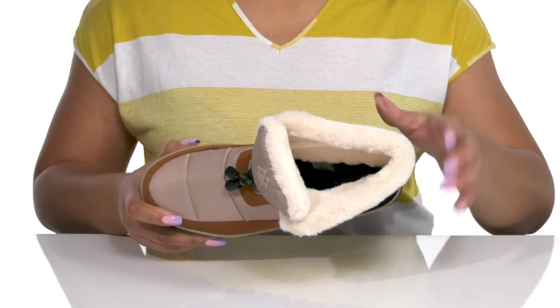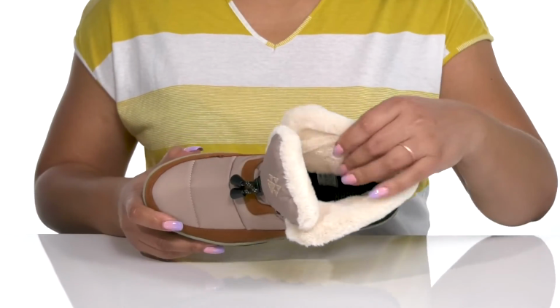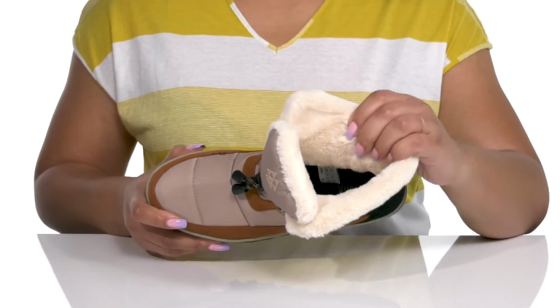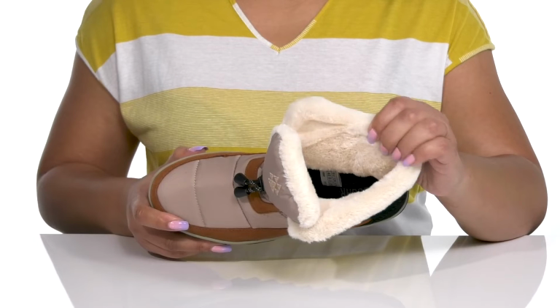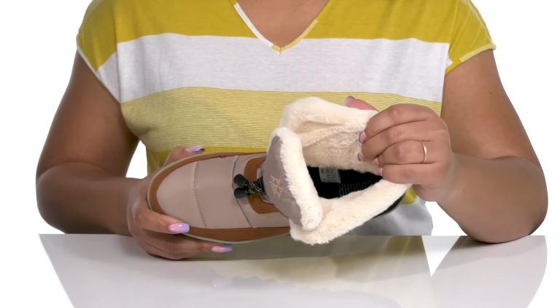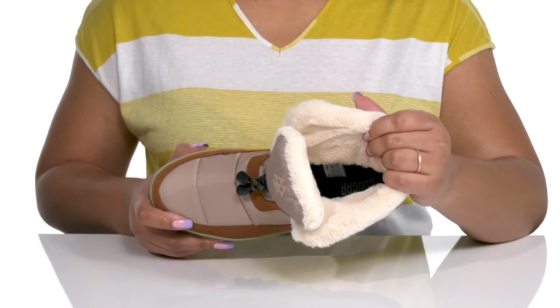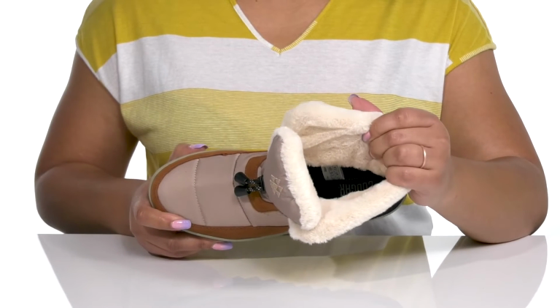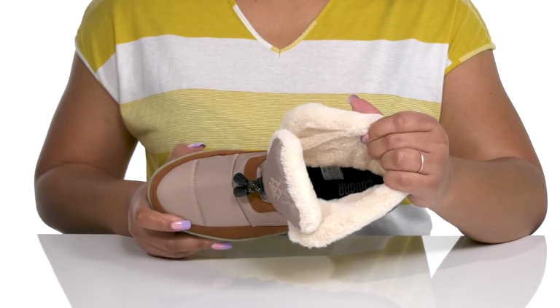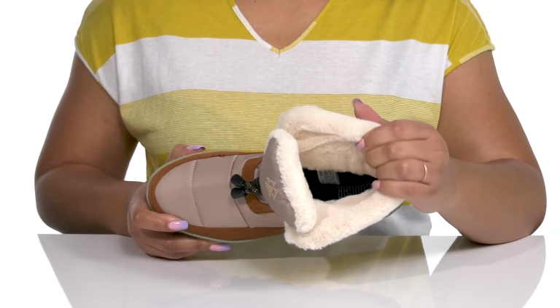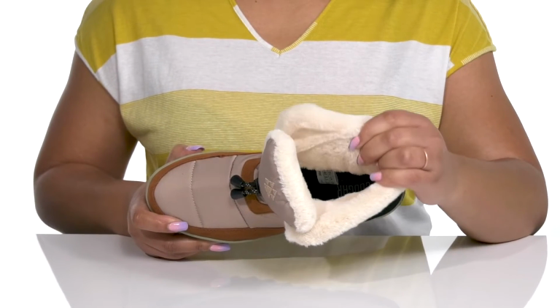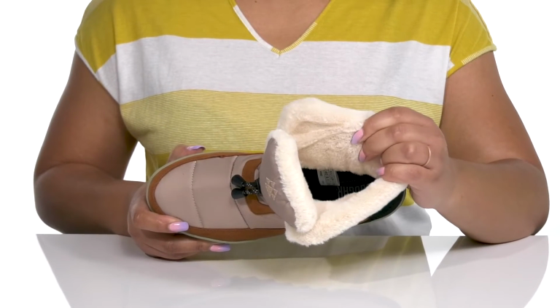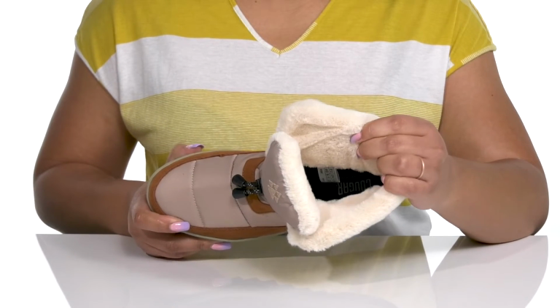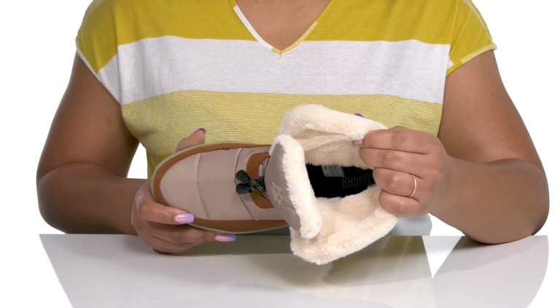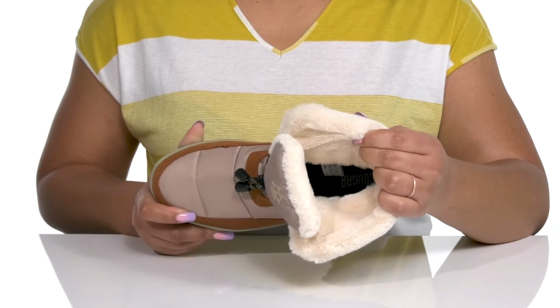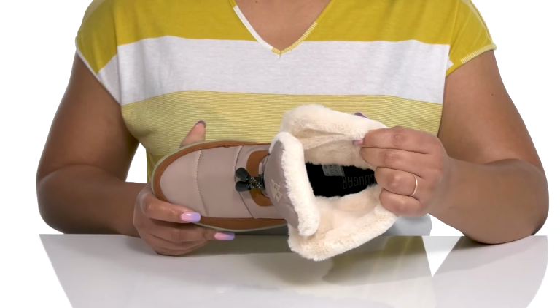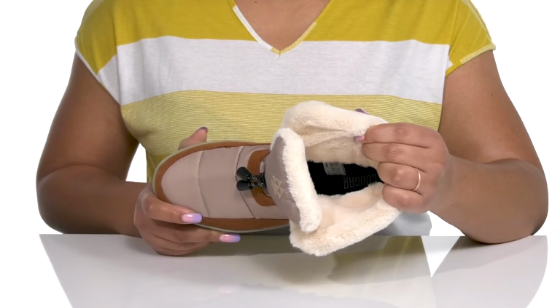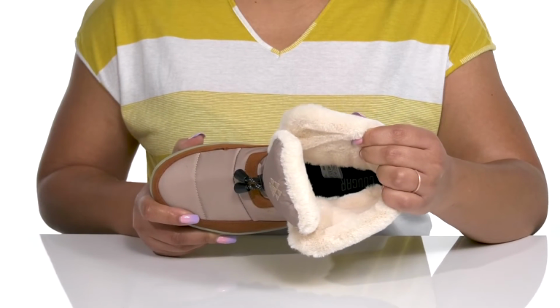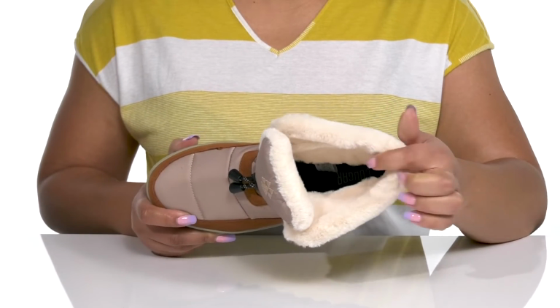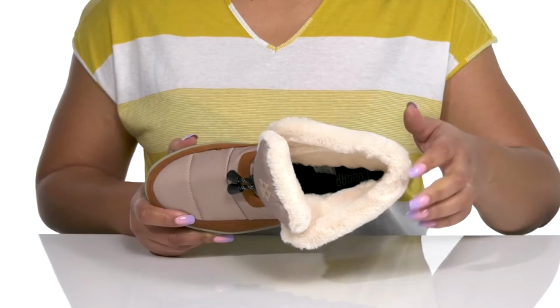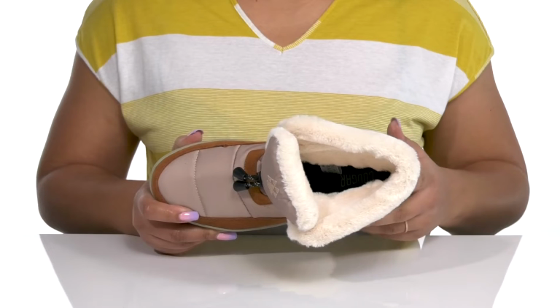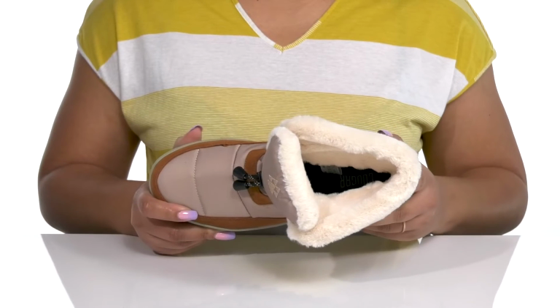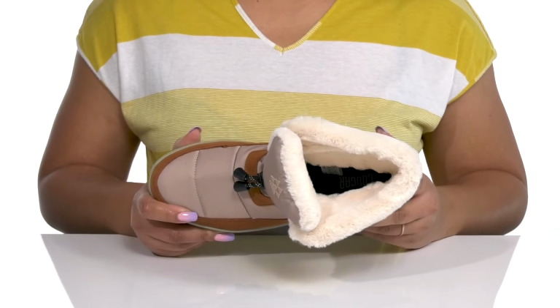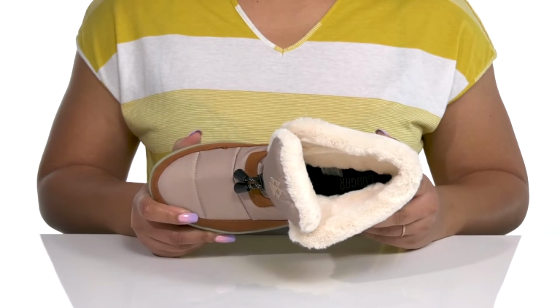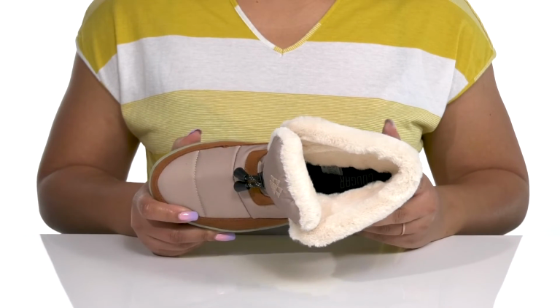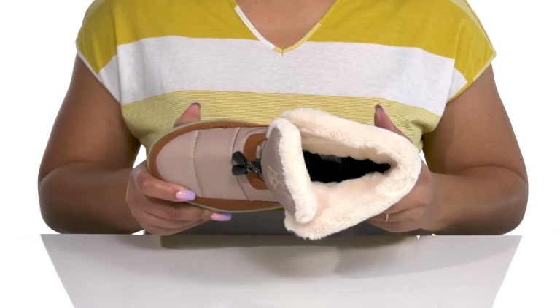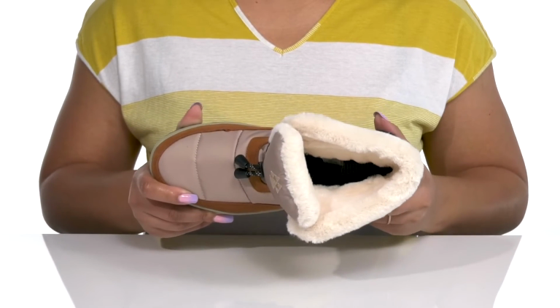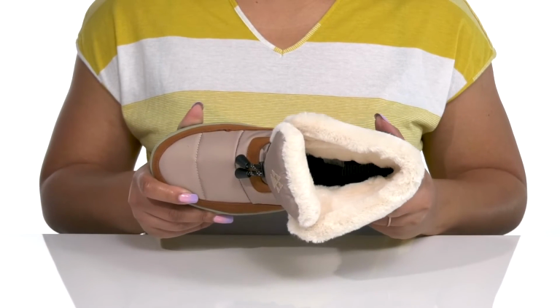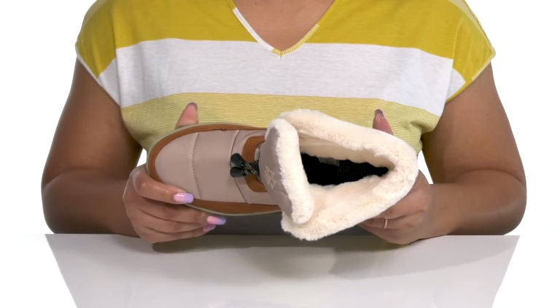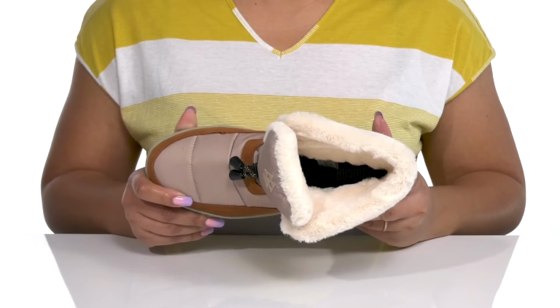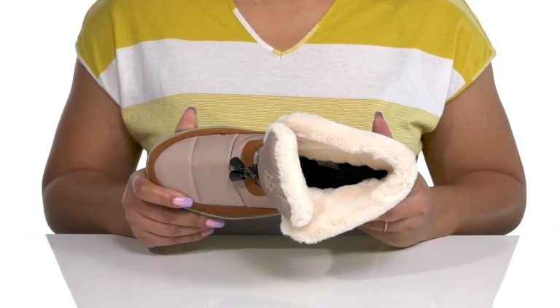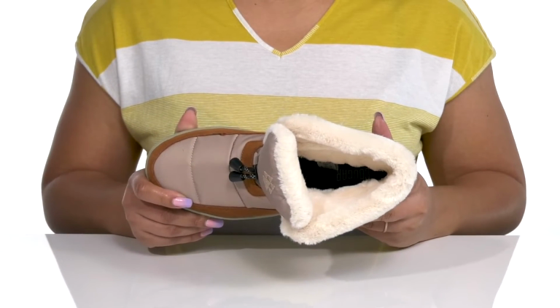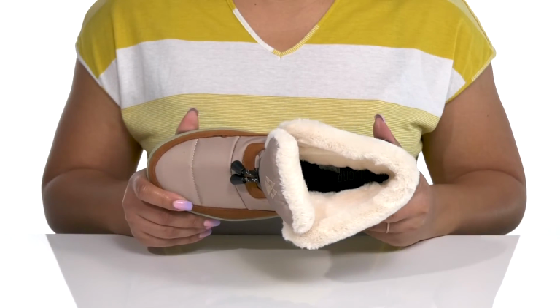Inside is that same faux fur lining that keeps you warm because it's insulated and feels great against the skin, with a removable footbed that is cushioned and contoured to keep you comfortable all day.